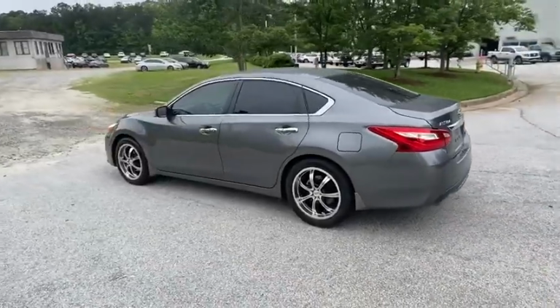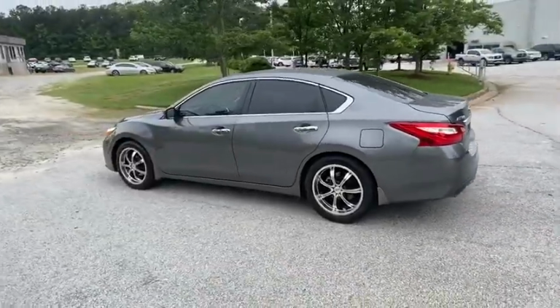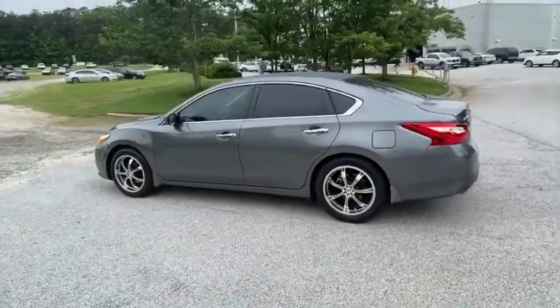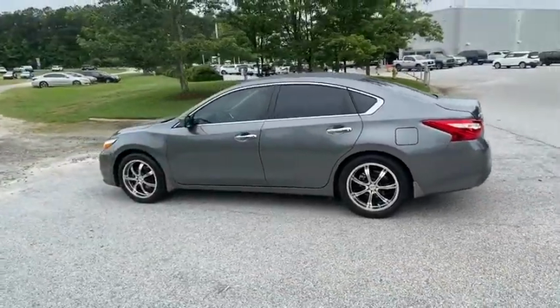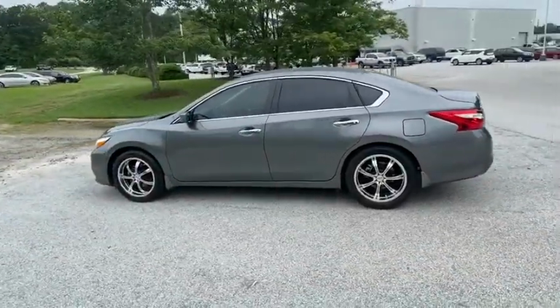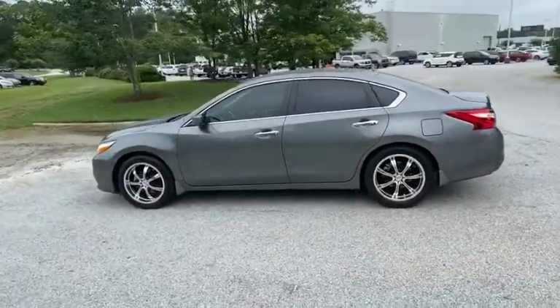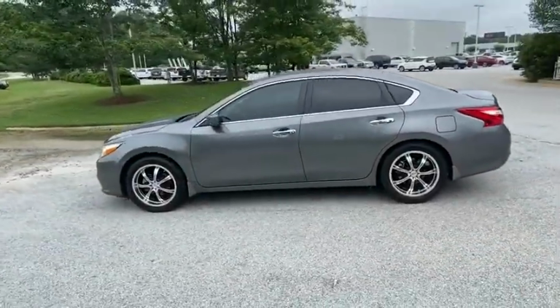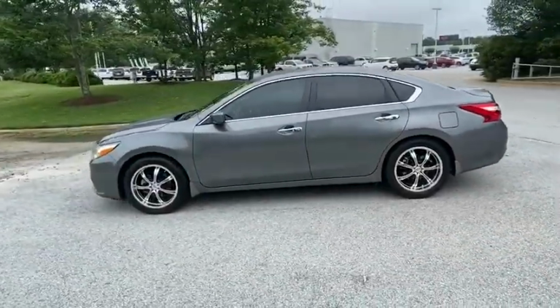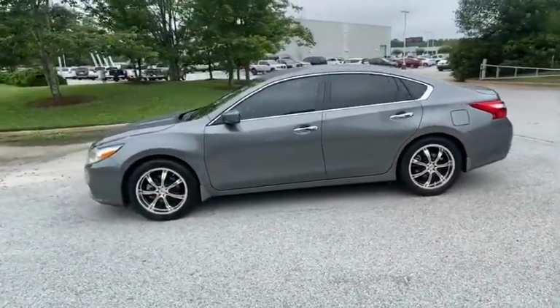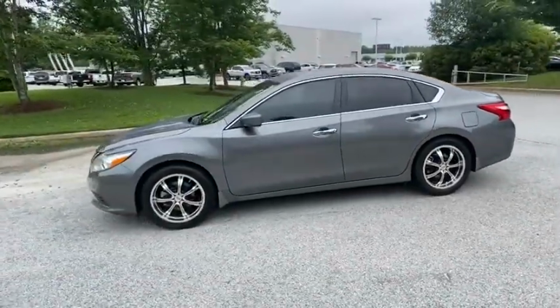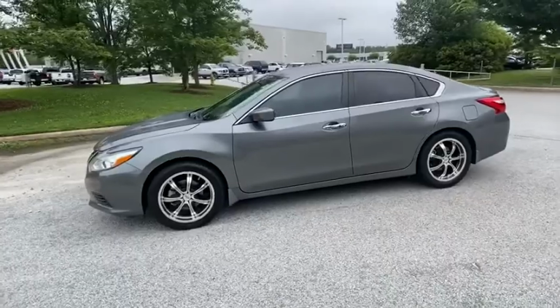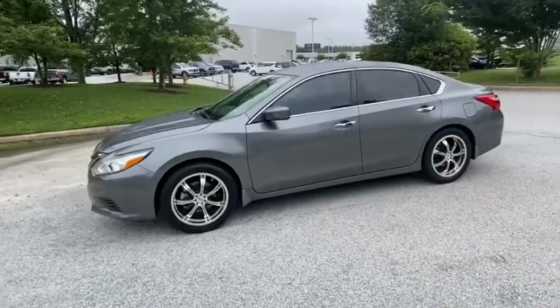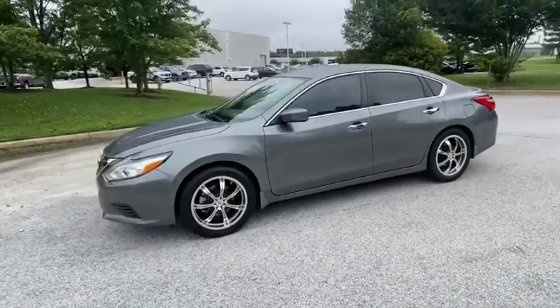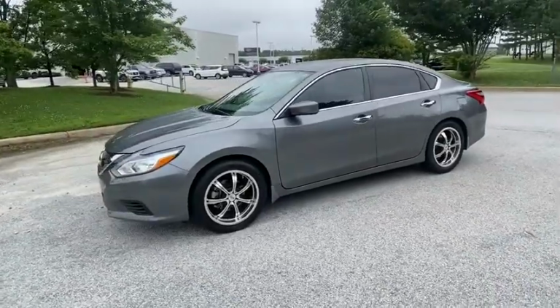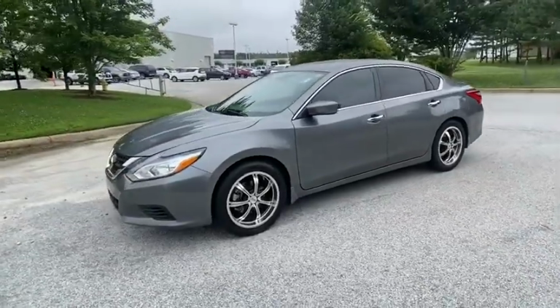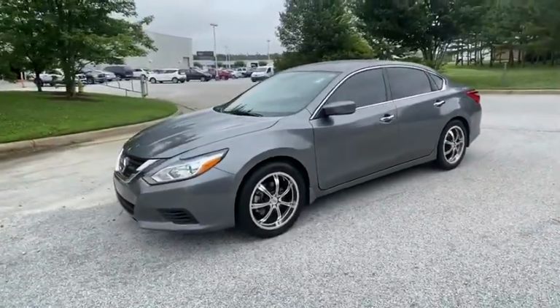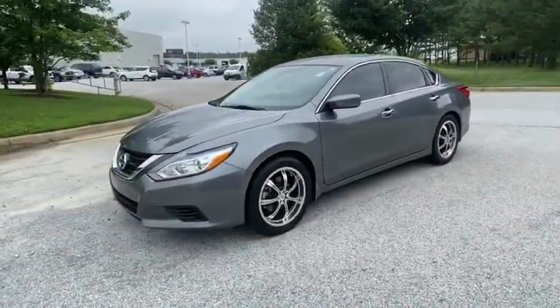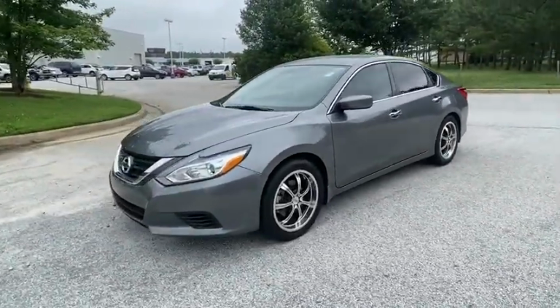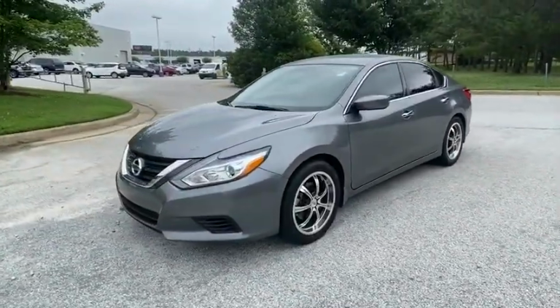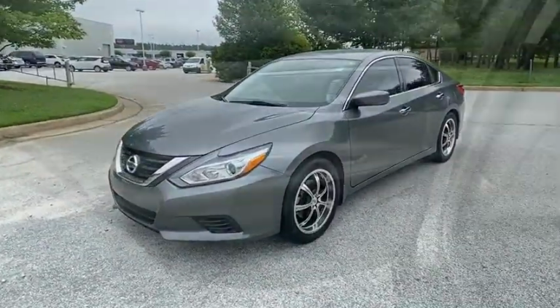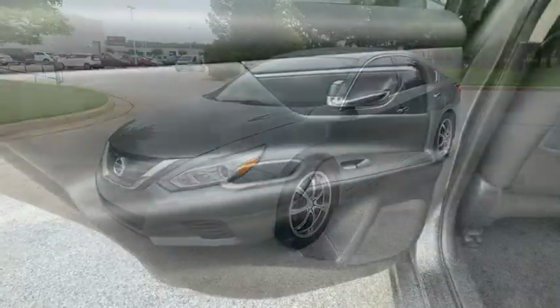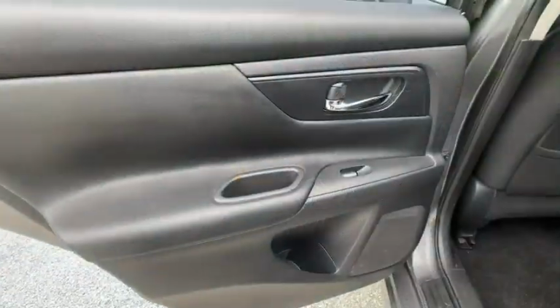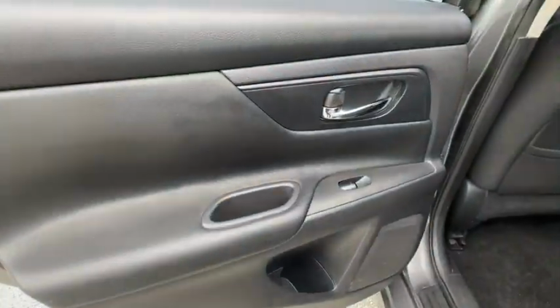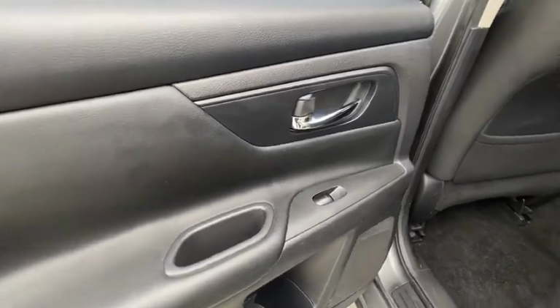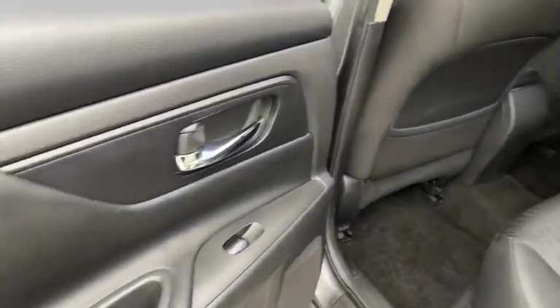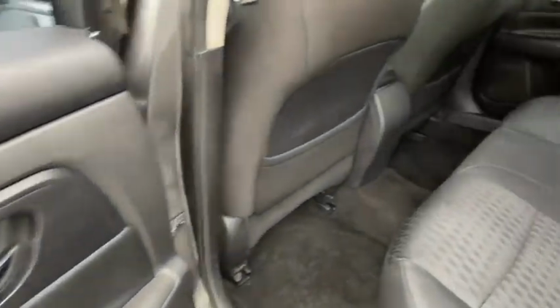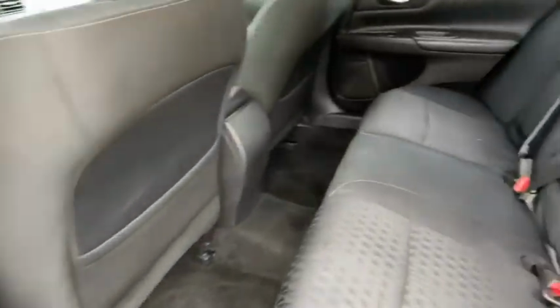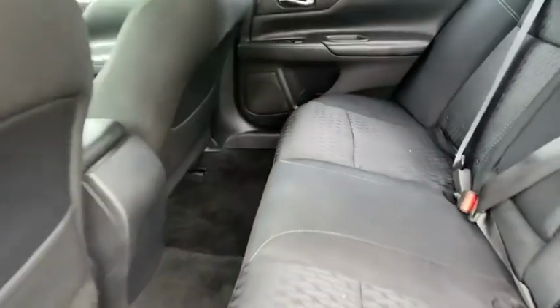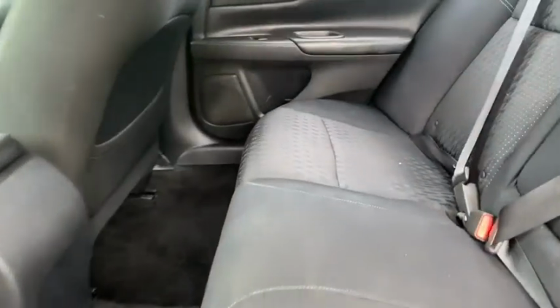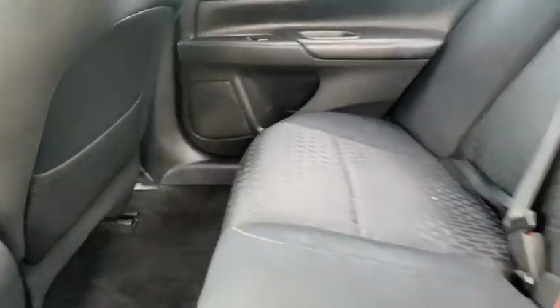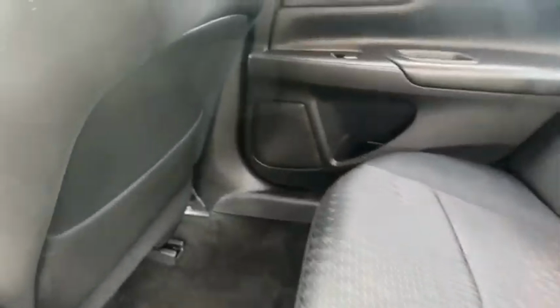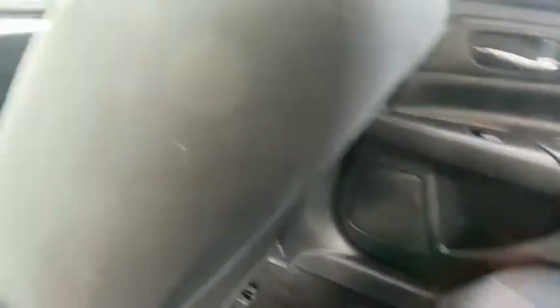This vehicle has less than 50,000 miles. Here are some of this vehicle's great options: backup camera, anti-lock braking system, steering wheel audio controls, keyless entry, traction control, stability control, and Bluetooth.